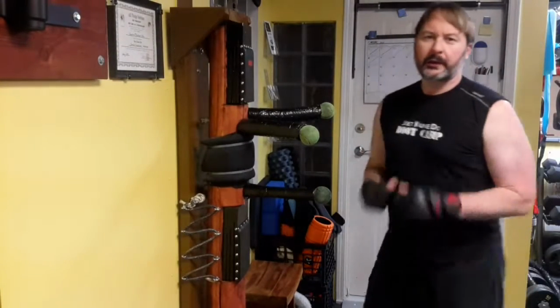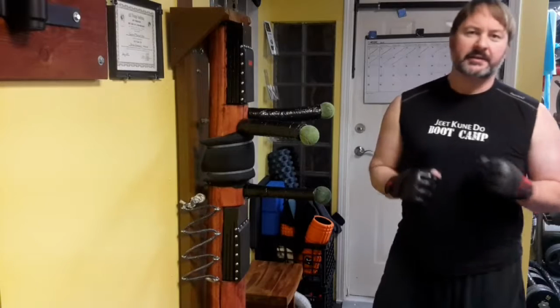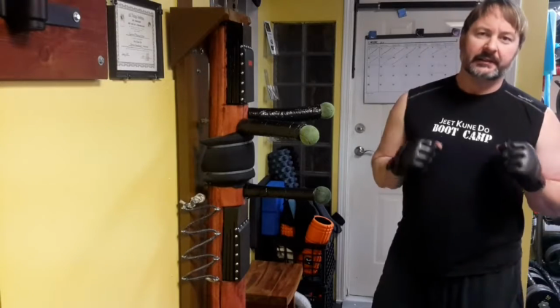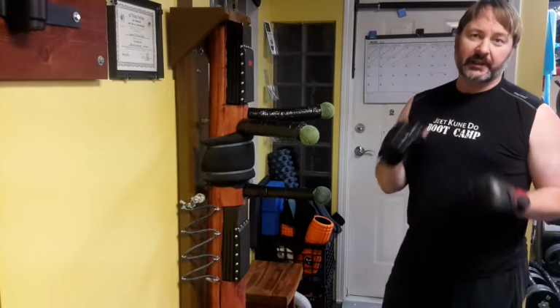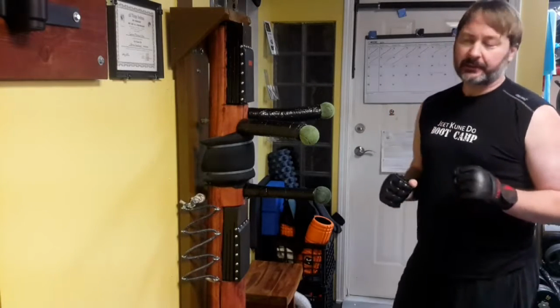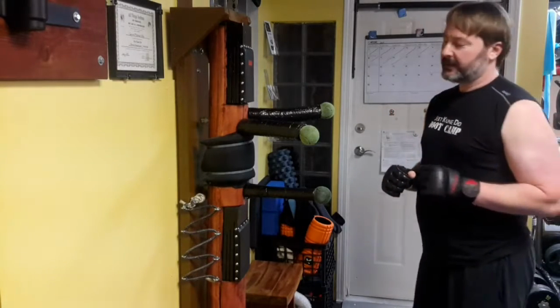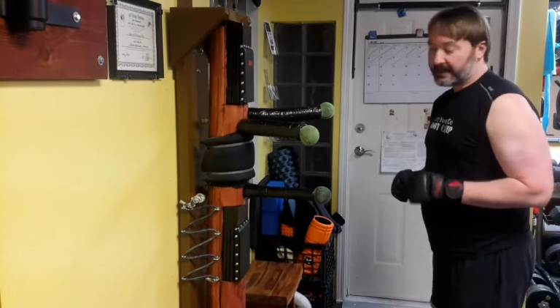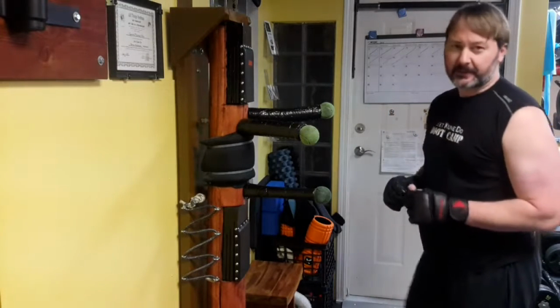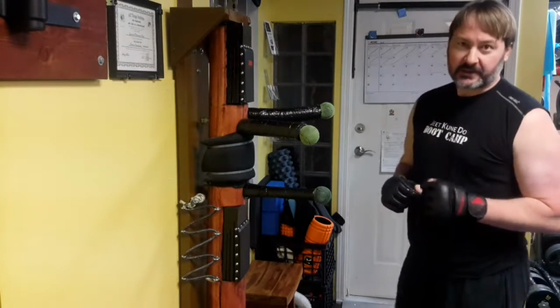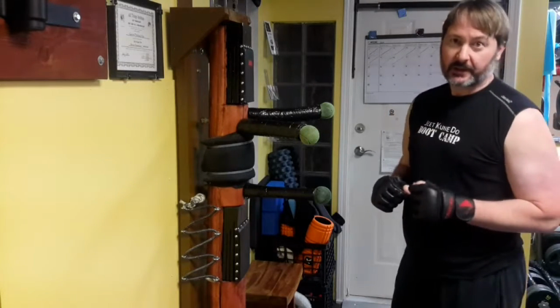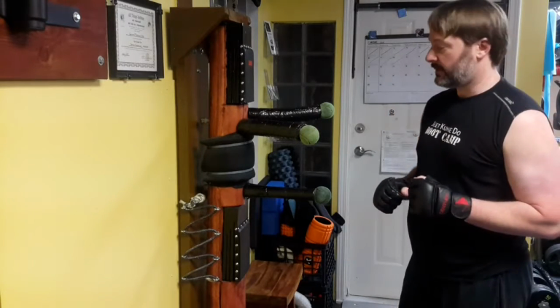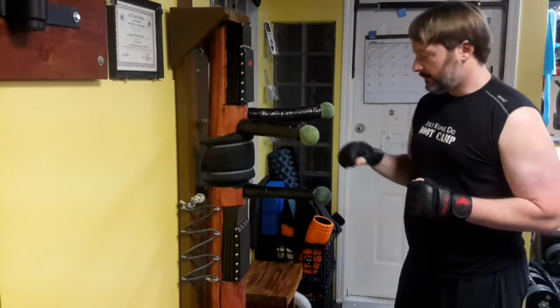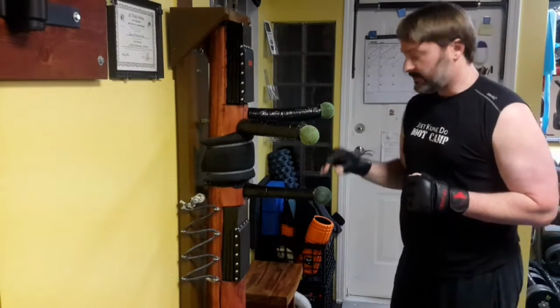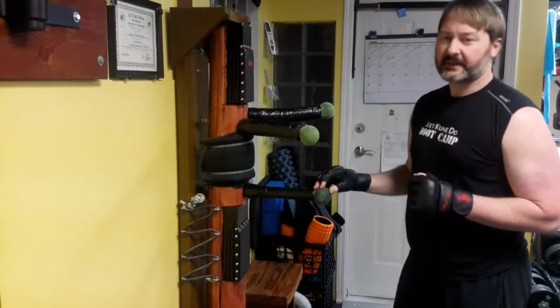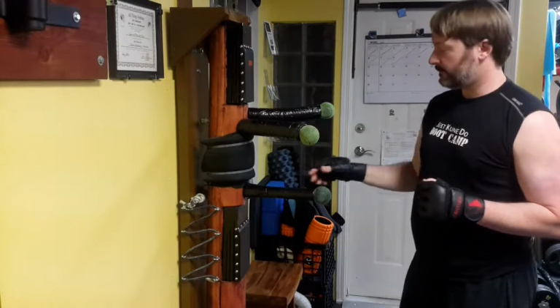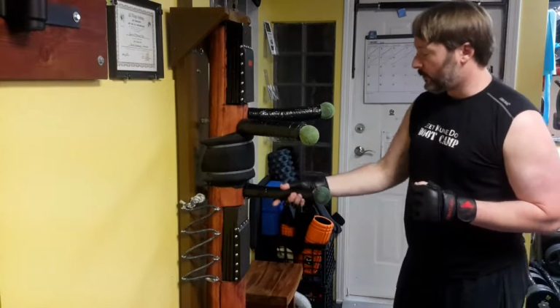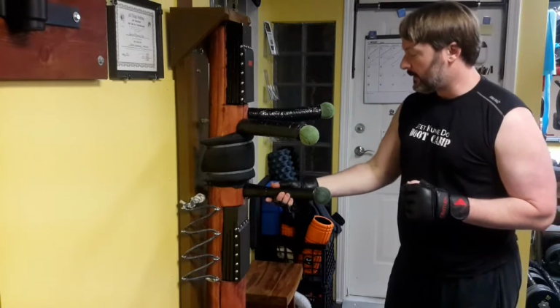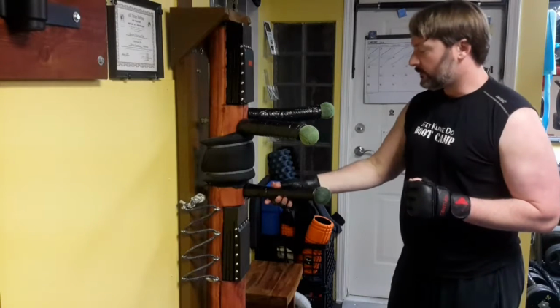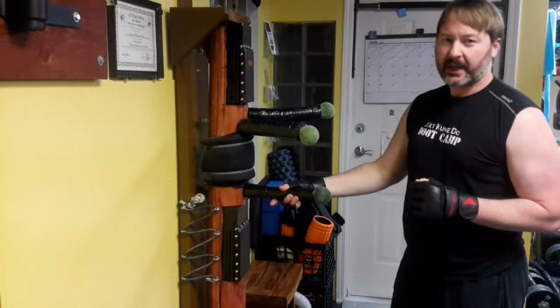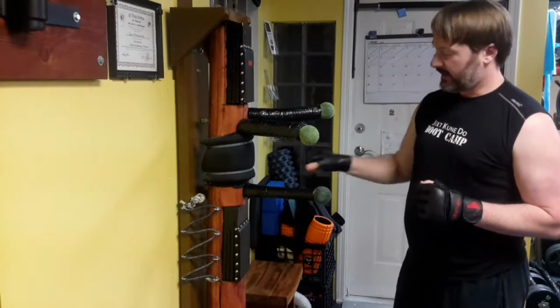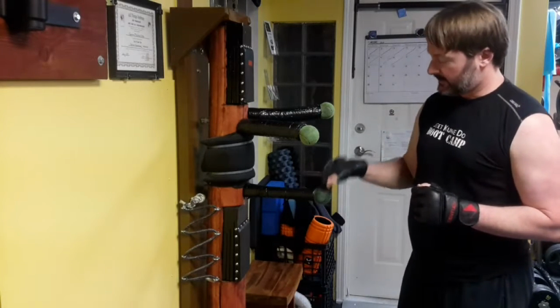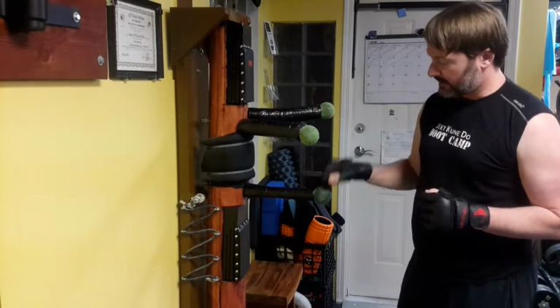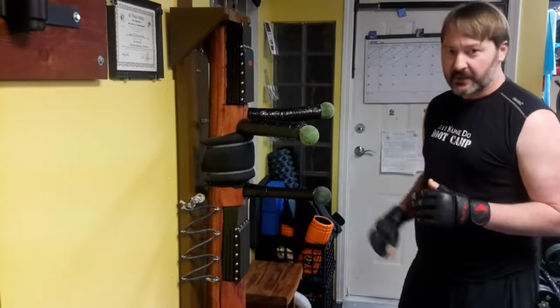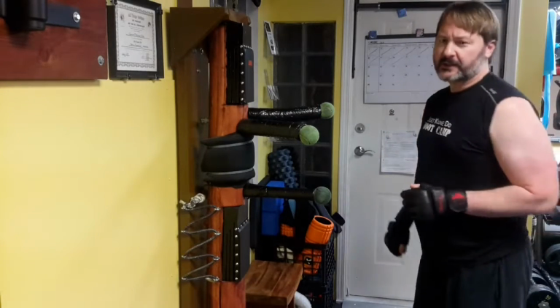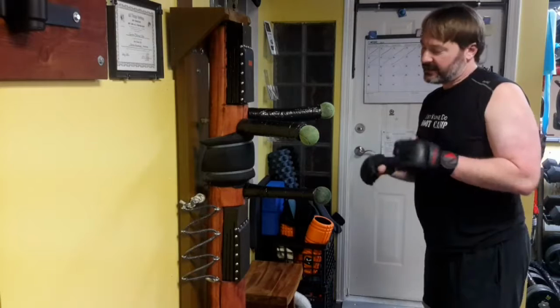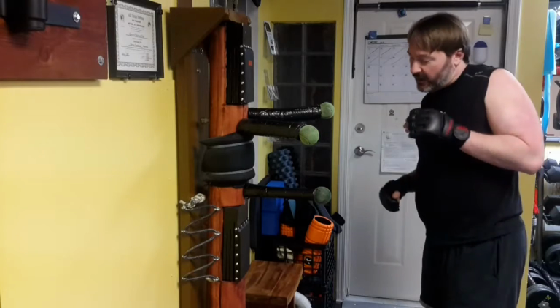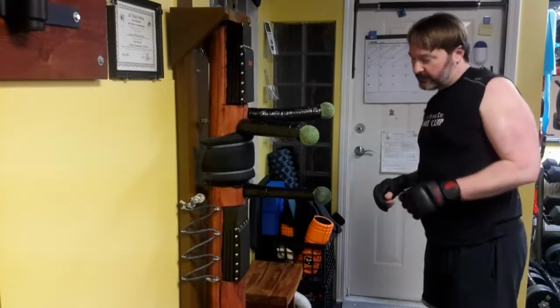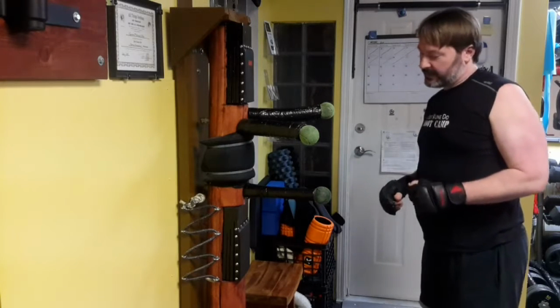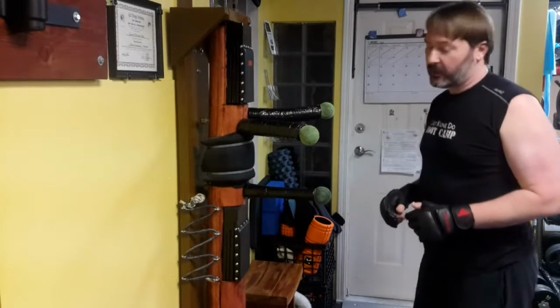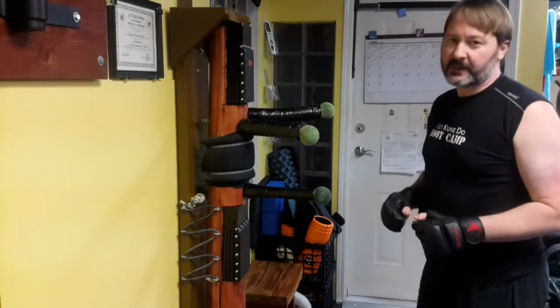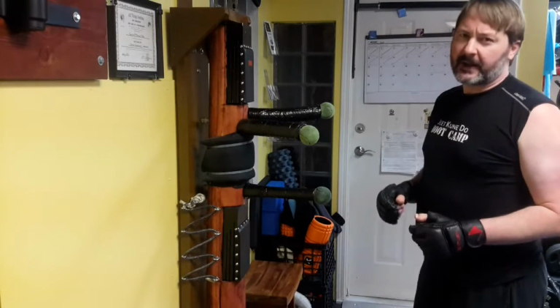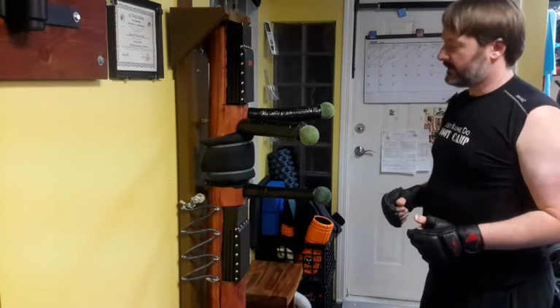Here is a little drill I do to practice some destructions on the wooden dummy. My wooden dummy has some foam over some pipes and then some tennis balls, so I can actually make contact with the arms.